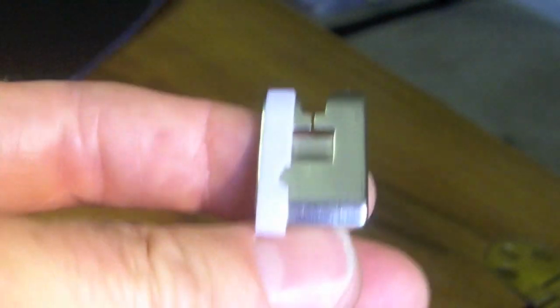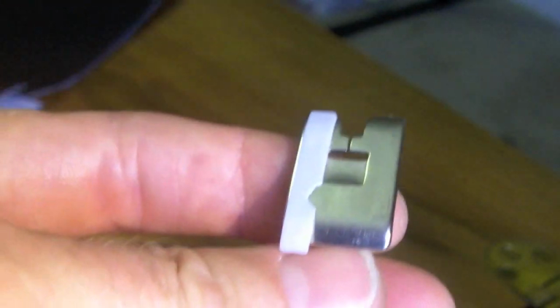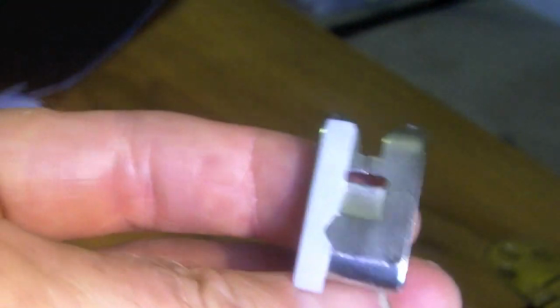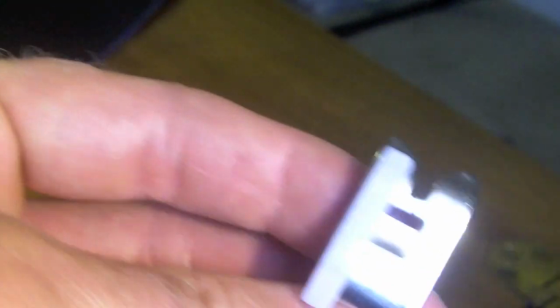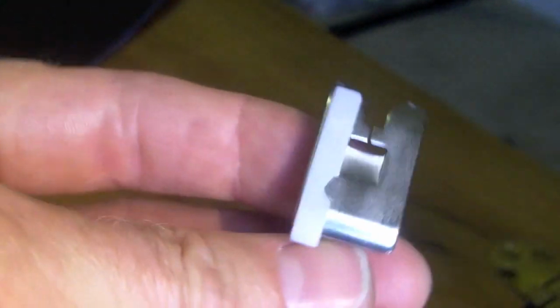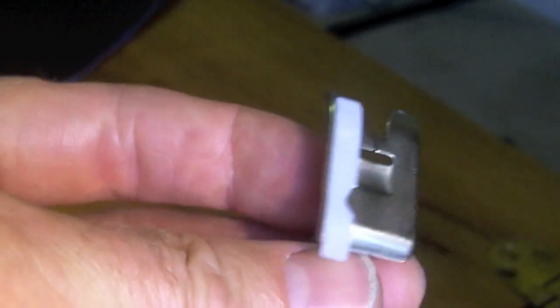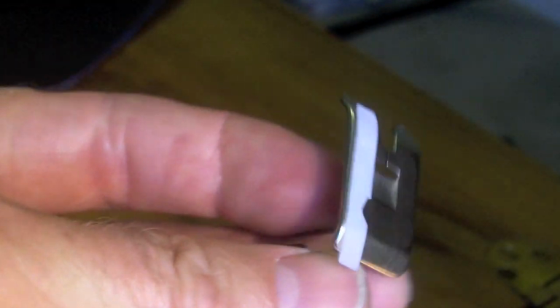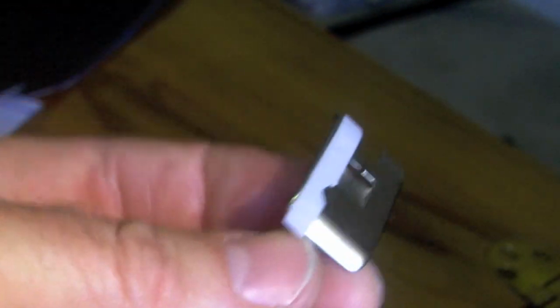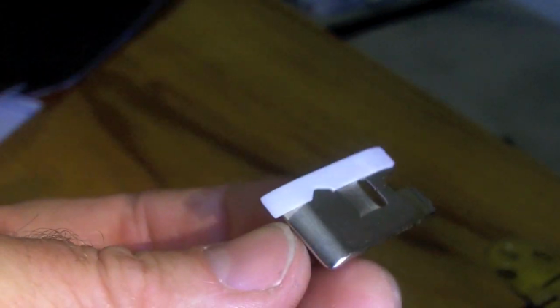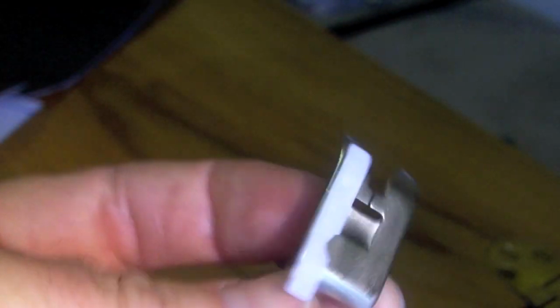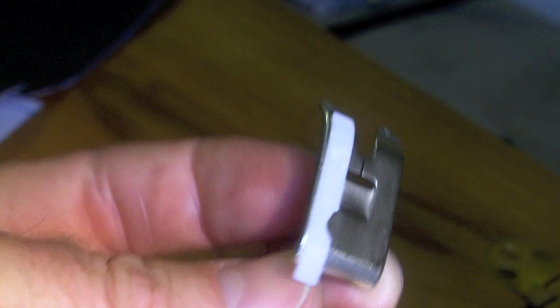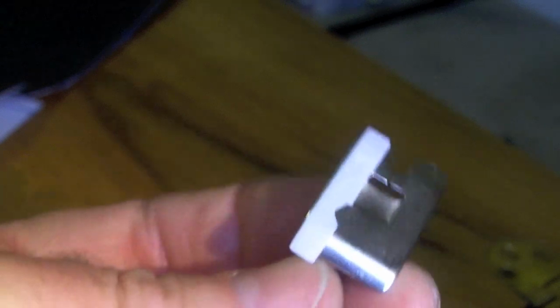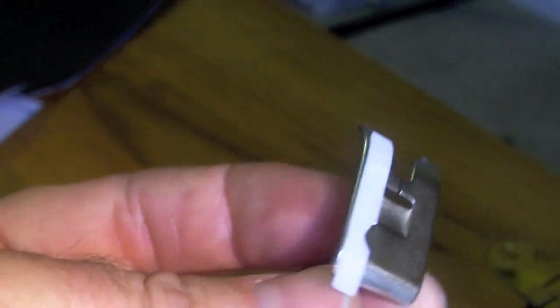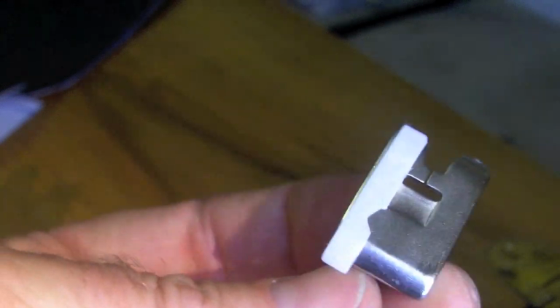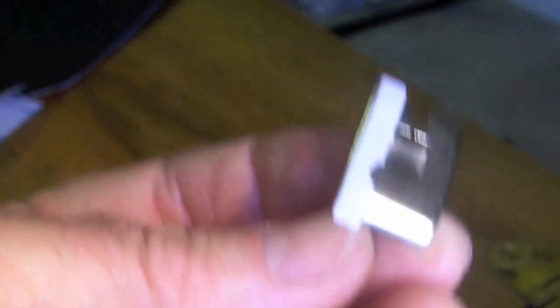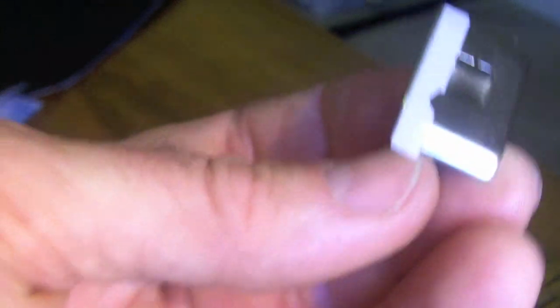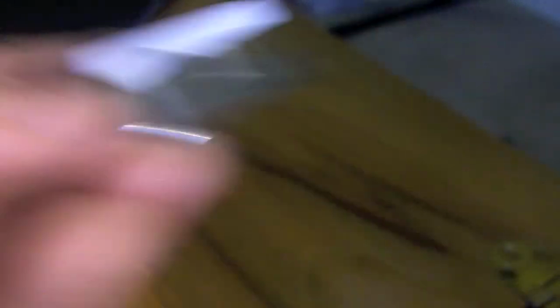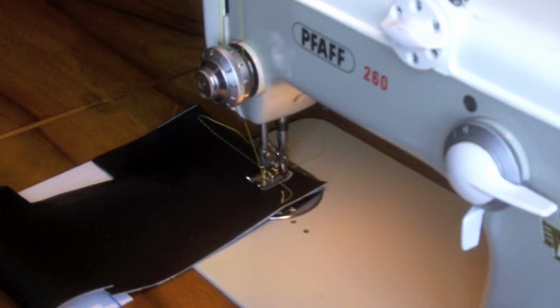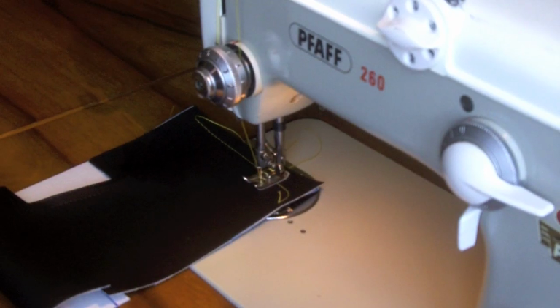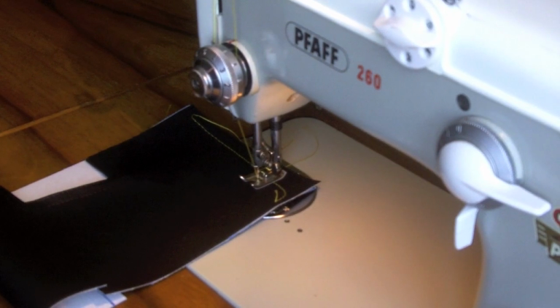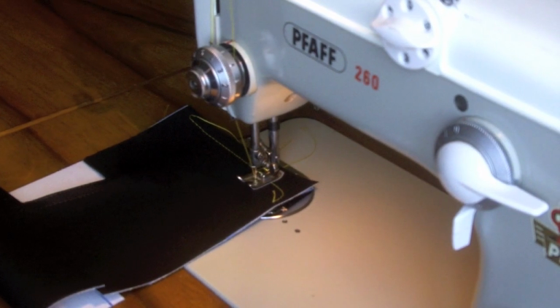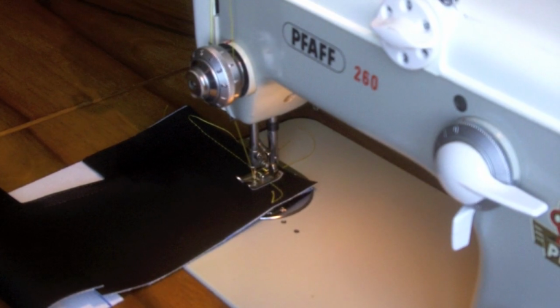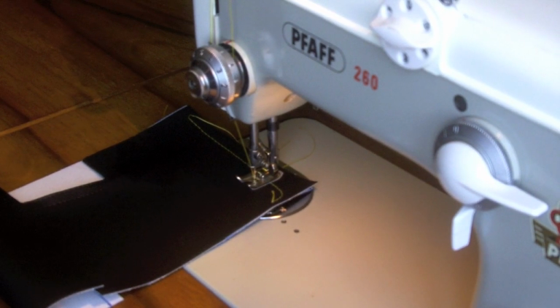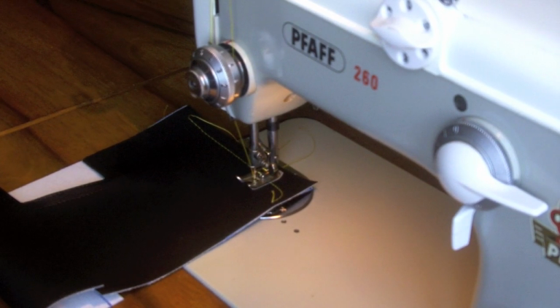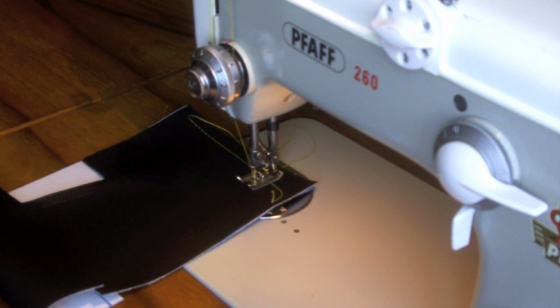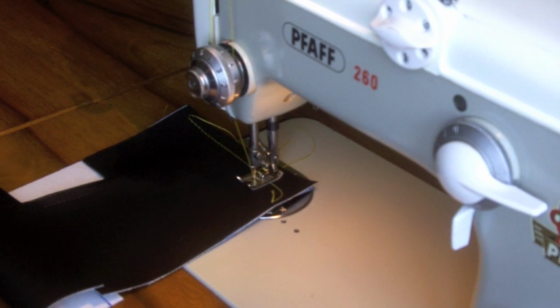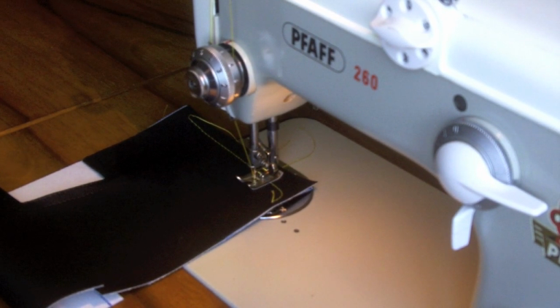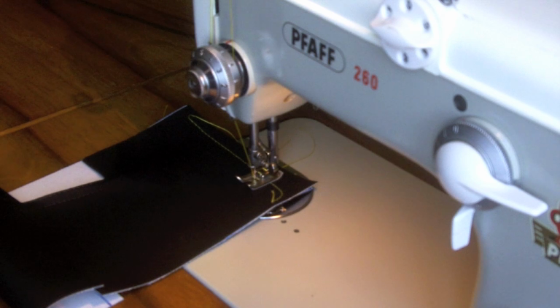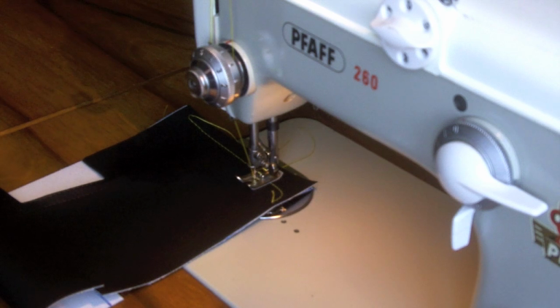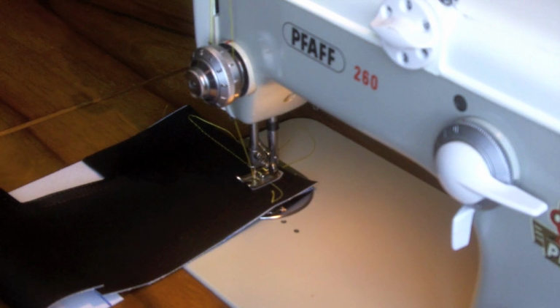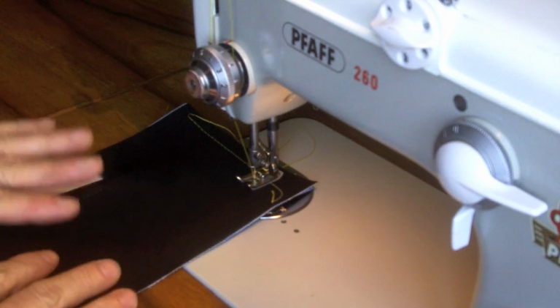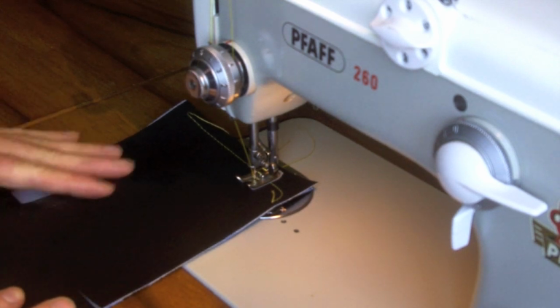The strips that I bought aren't made for this foot specifically, but I've used them before and they work just fine. And now with the strips adhered to the foot, we'll see if it makes any difference.